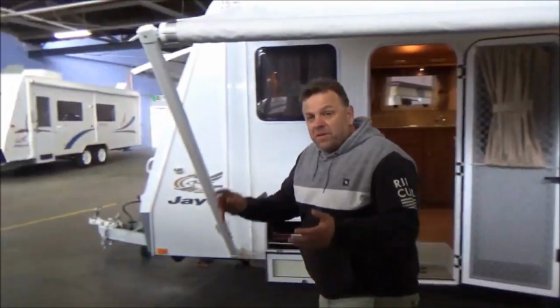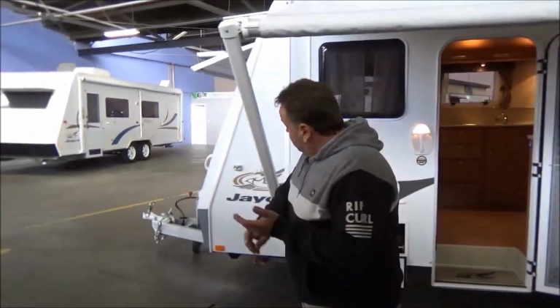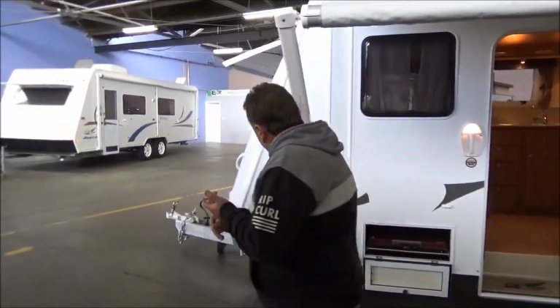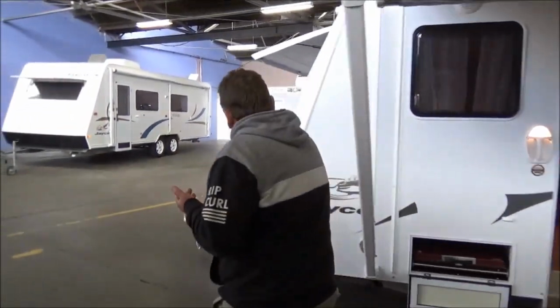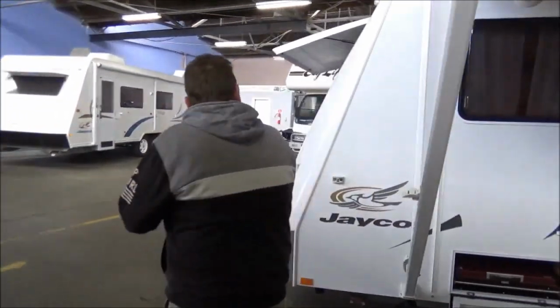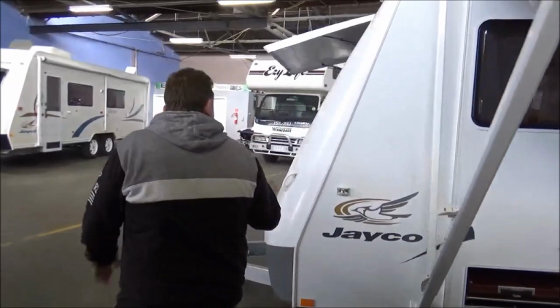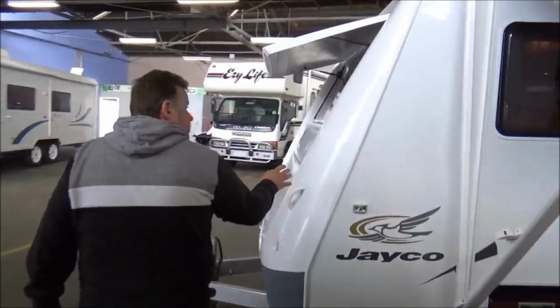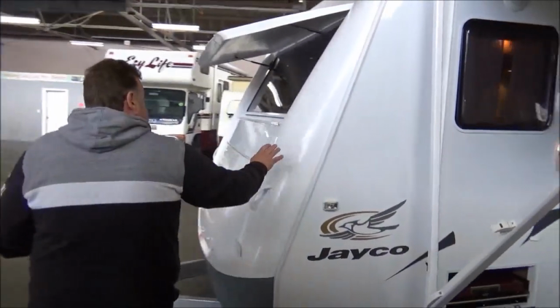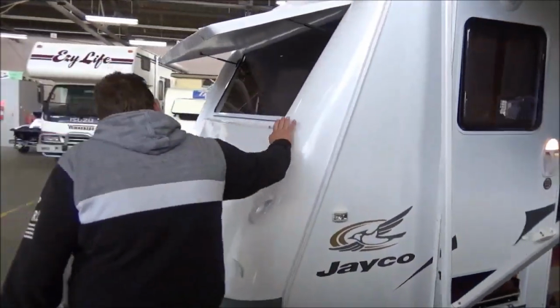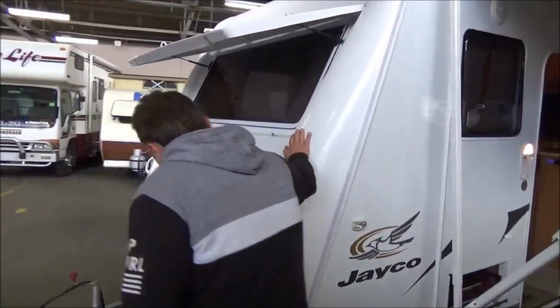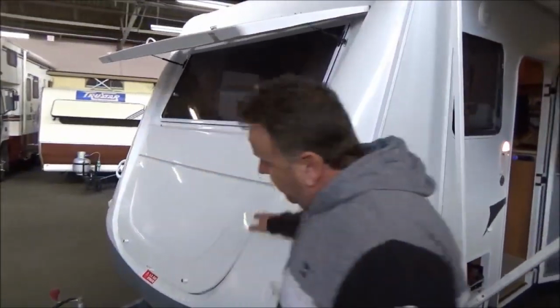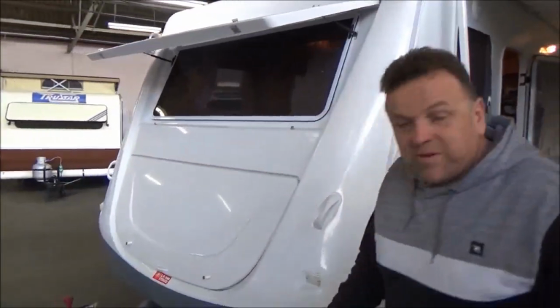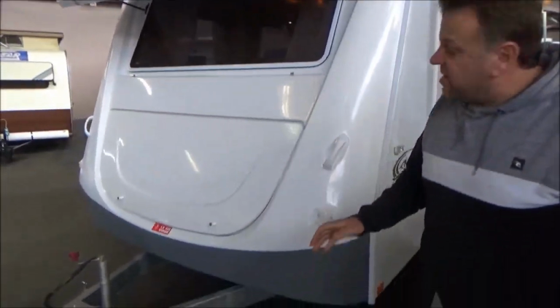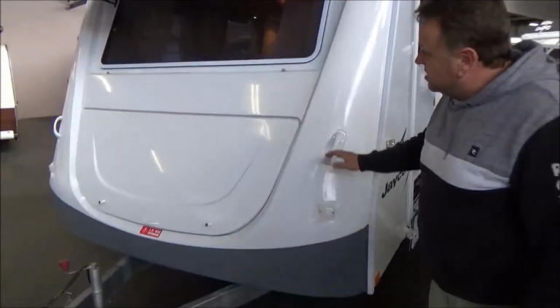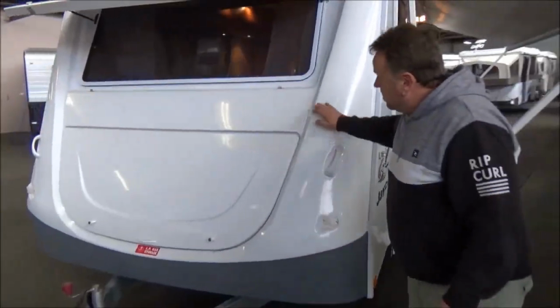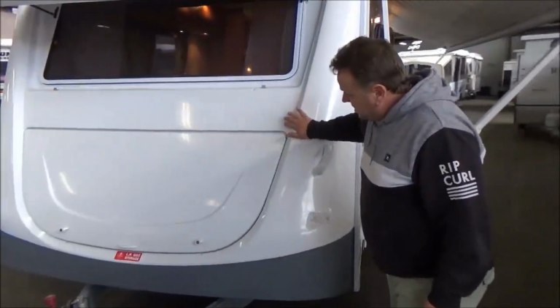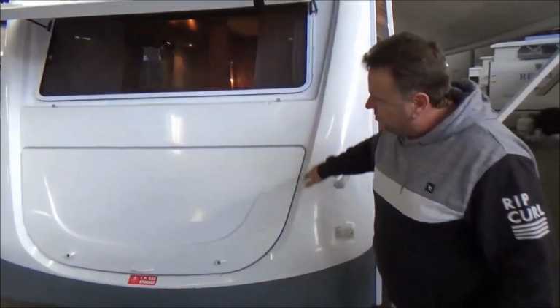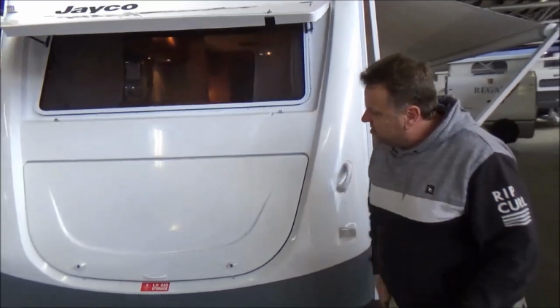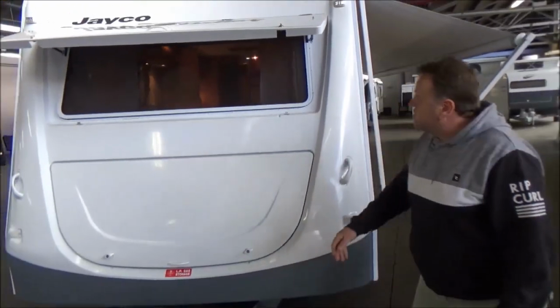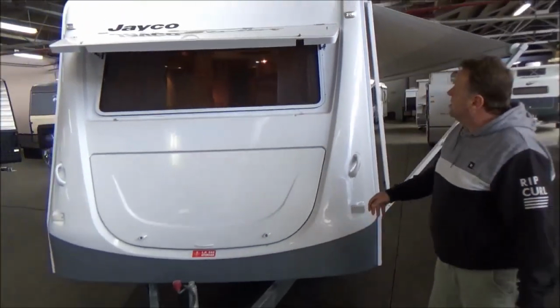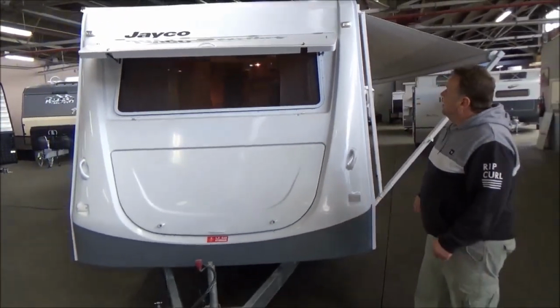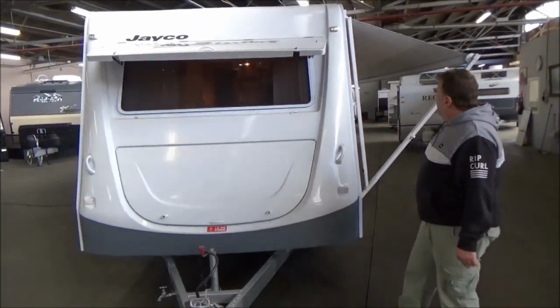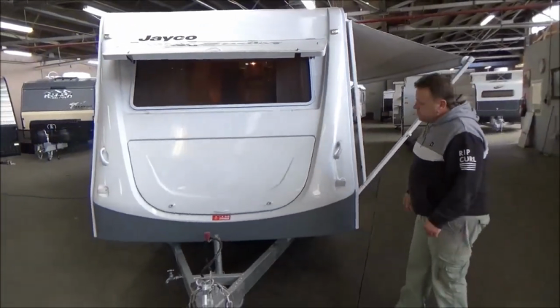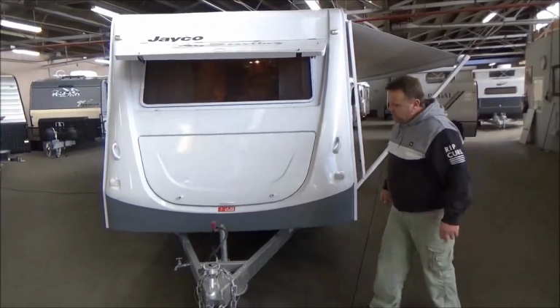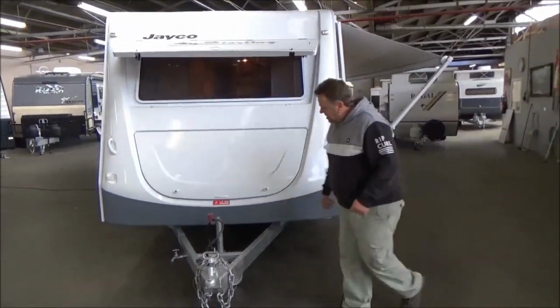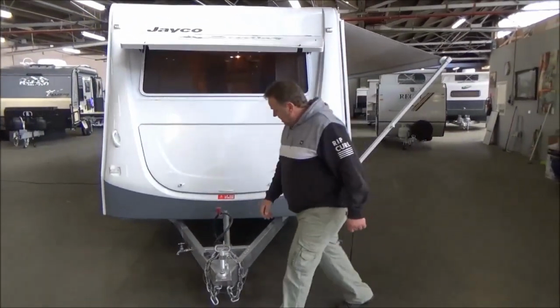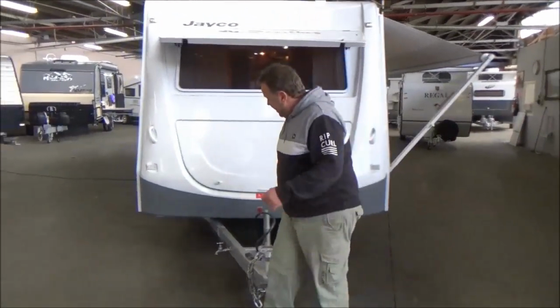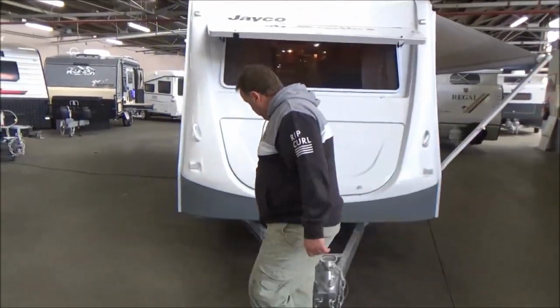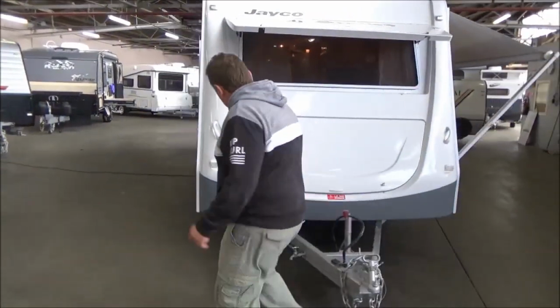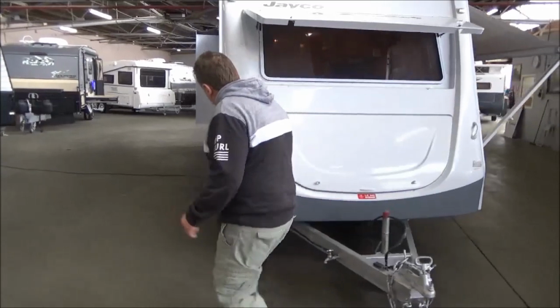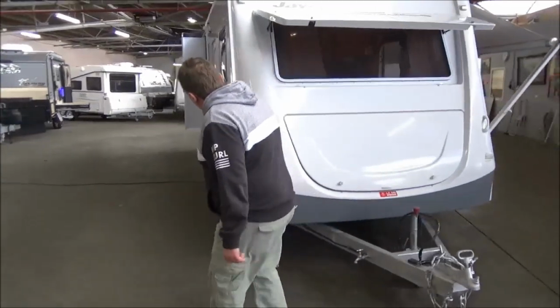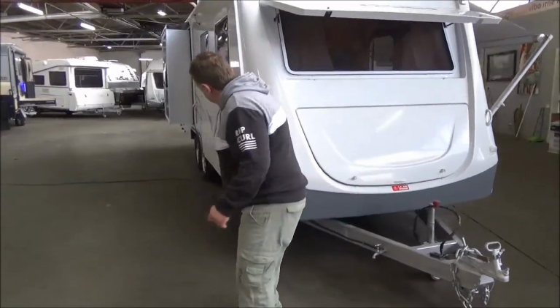This van has been garaged pretty much most of its life. Like everything we say here, condition is everything, and this thing presents as good as anything — absolutely spectacular condition, and I mean spectacular.